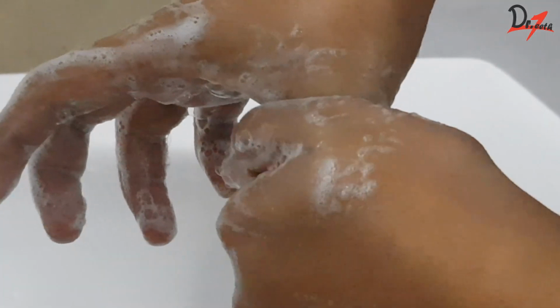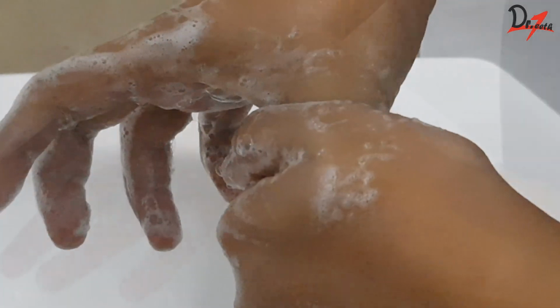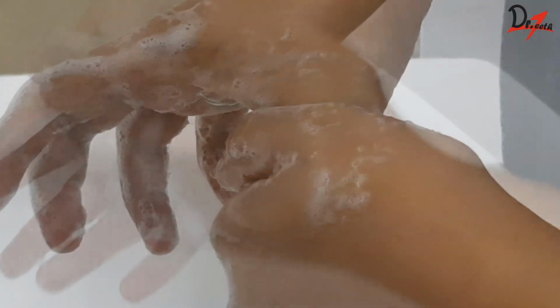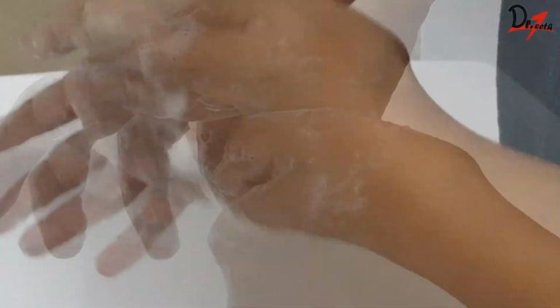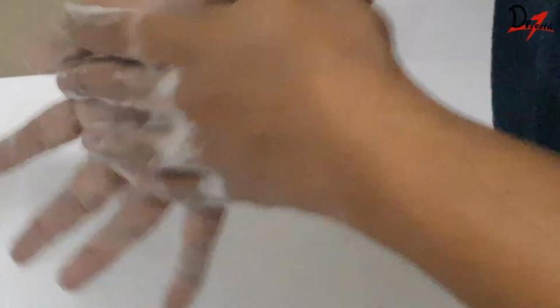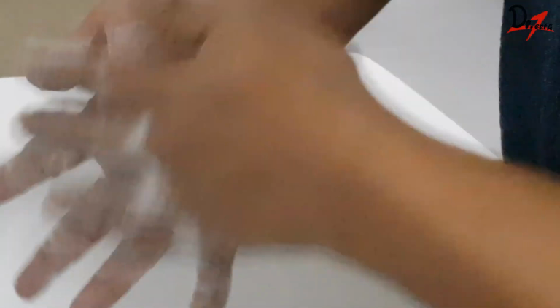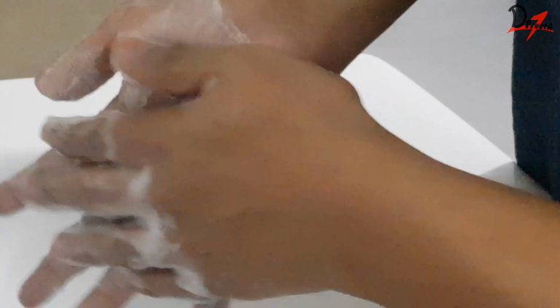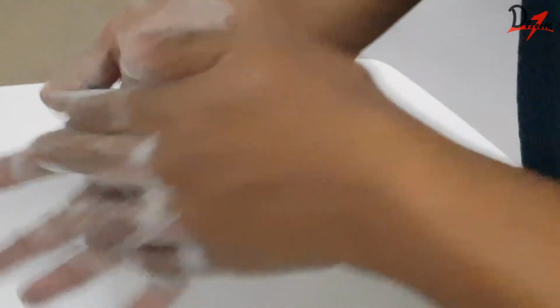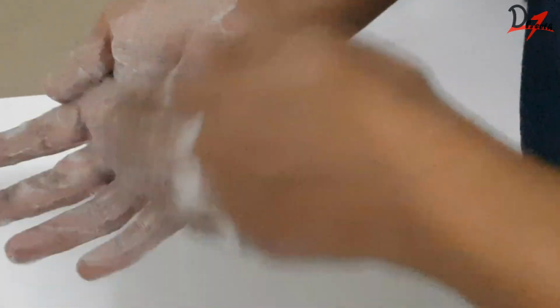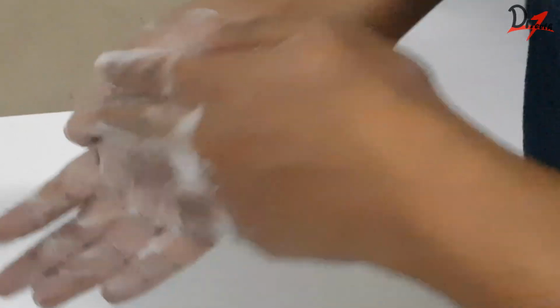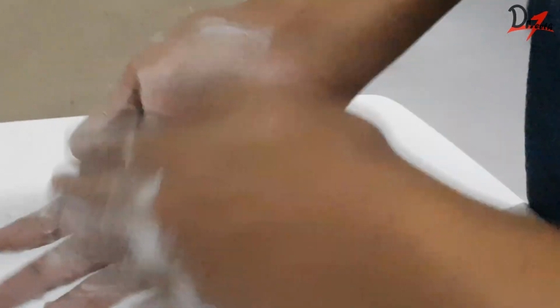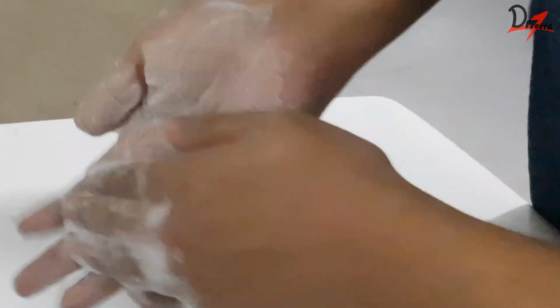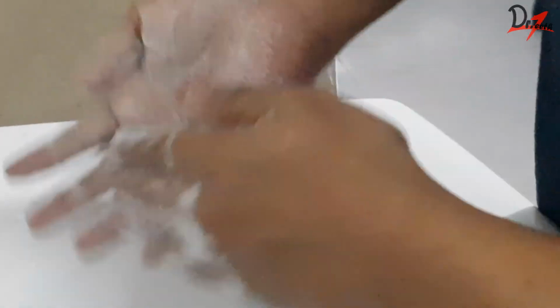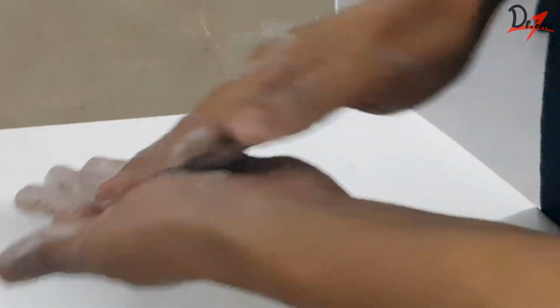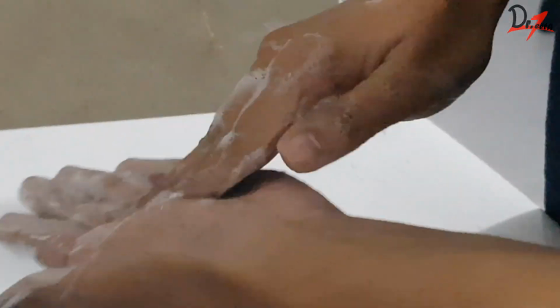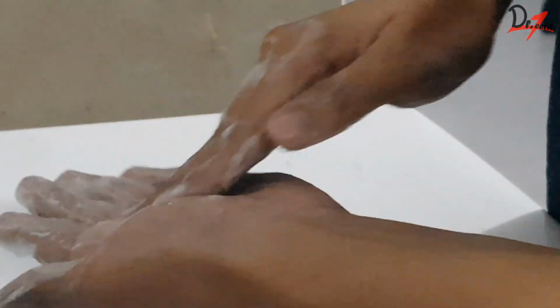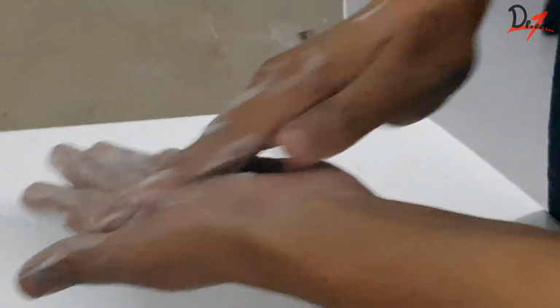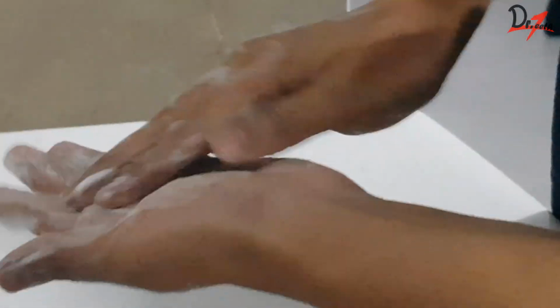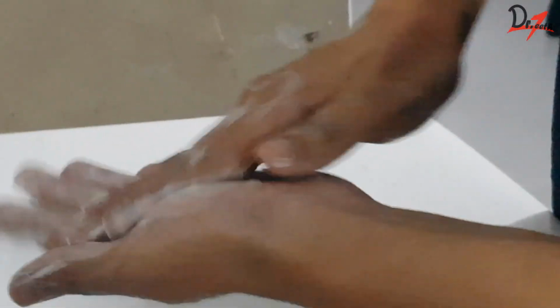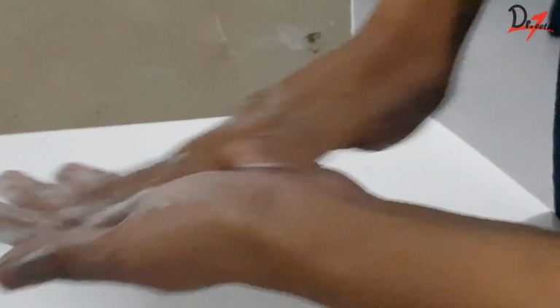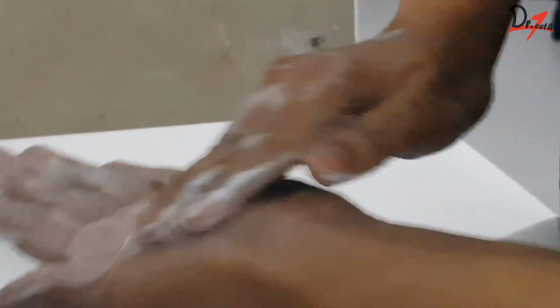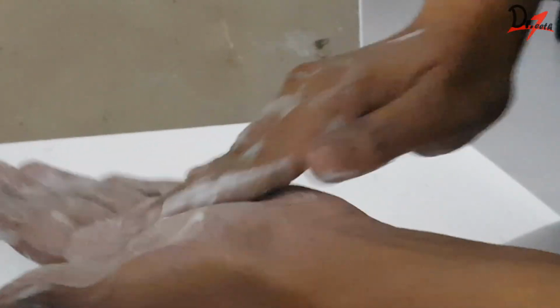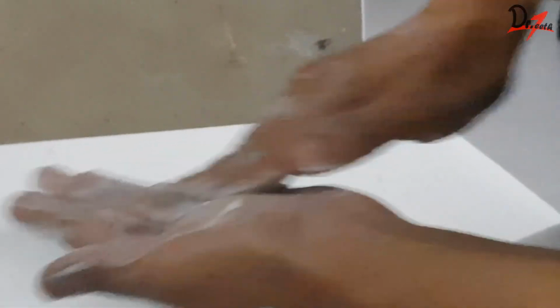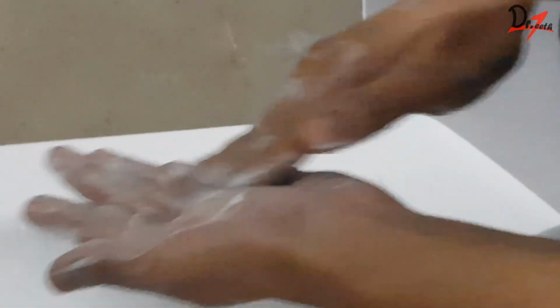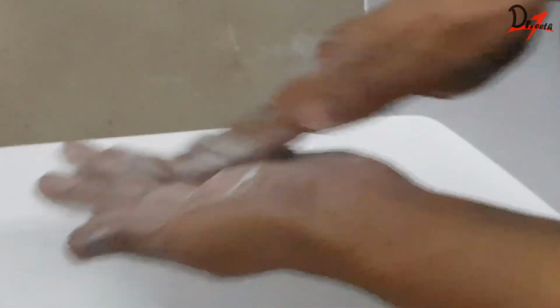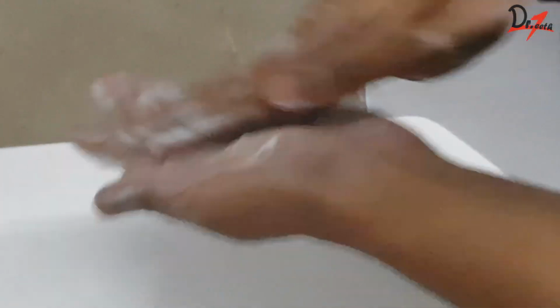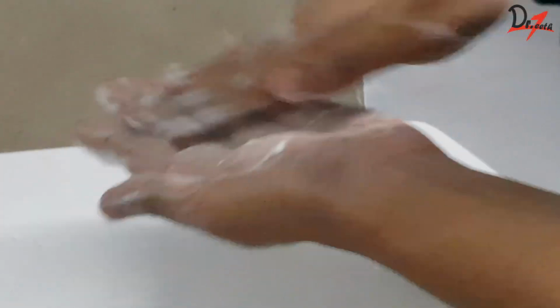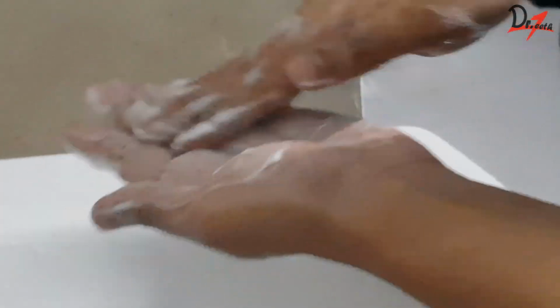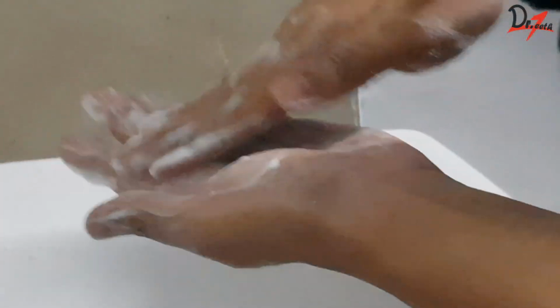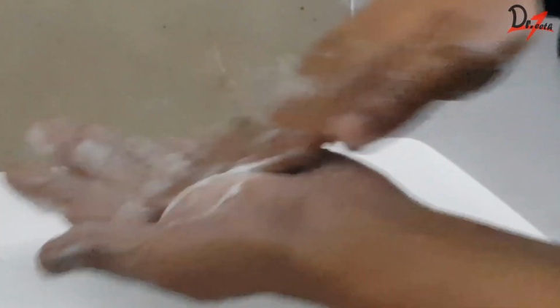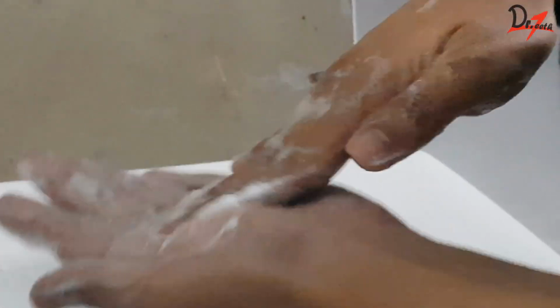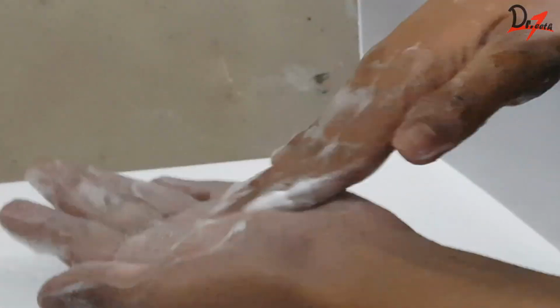Now we will do rotational rubbing backwards and forward with our fingers, and we will do this on both hands.